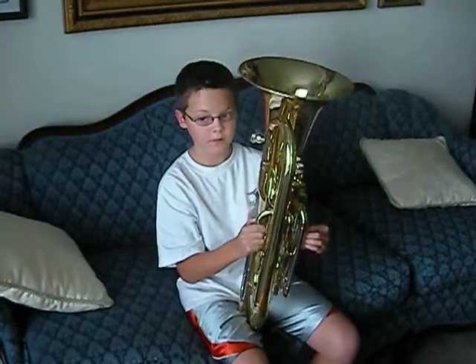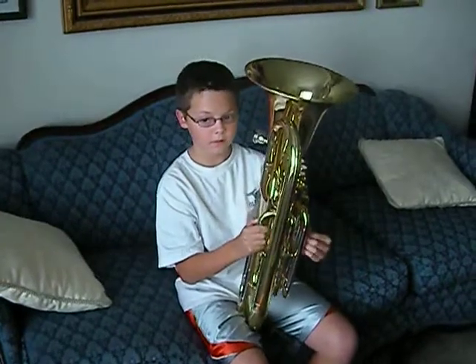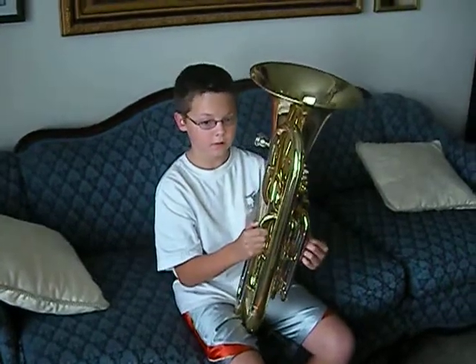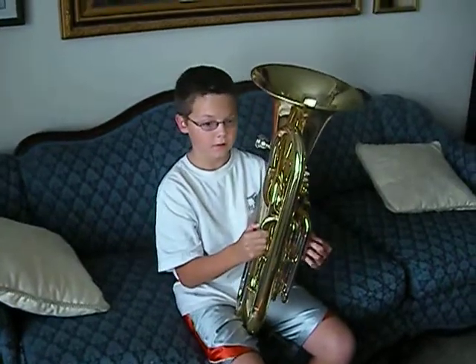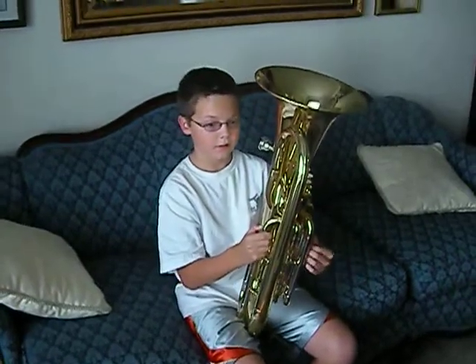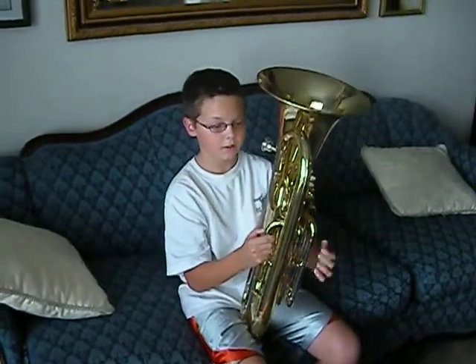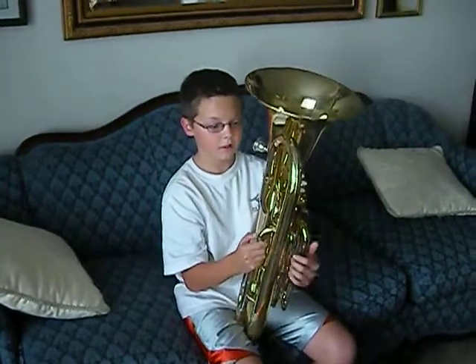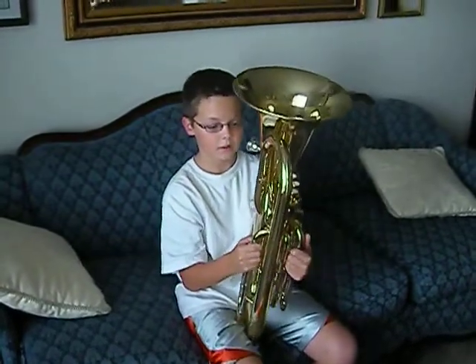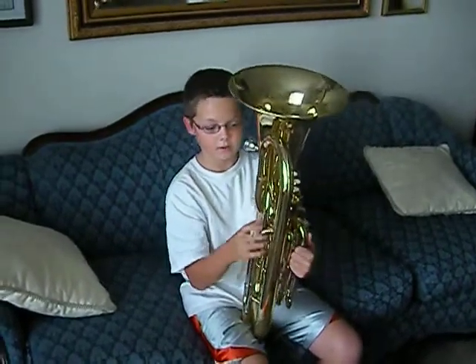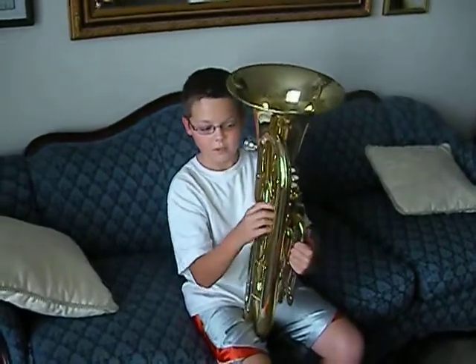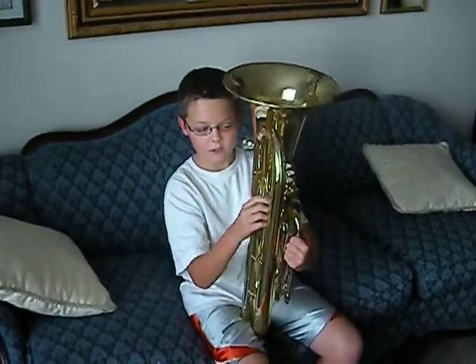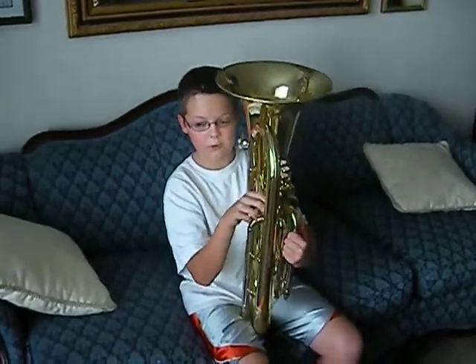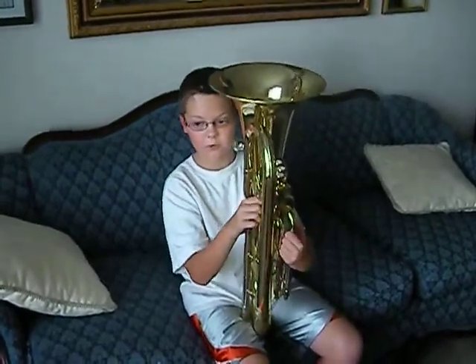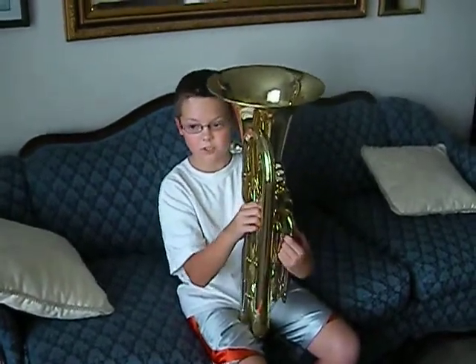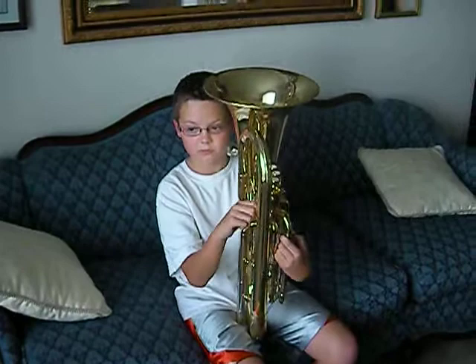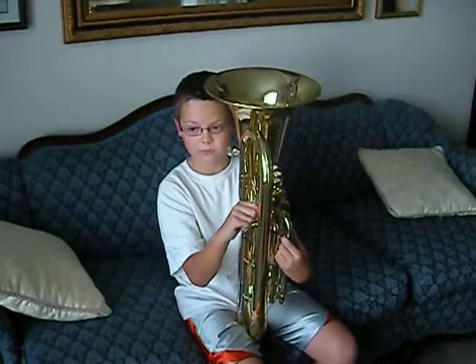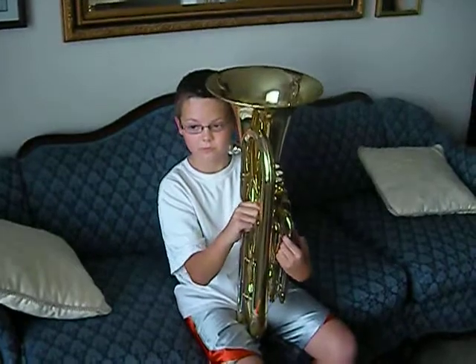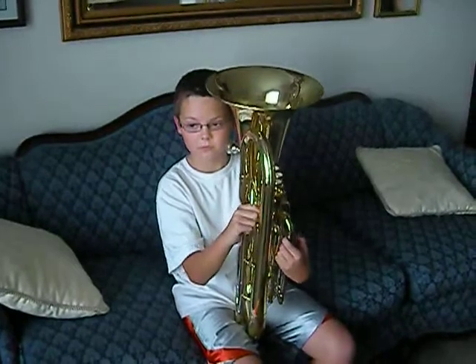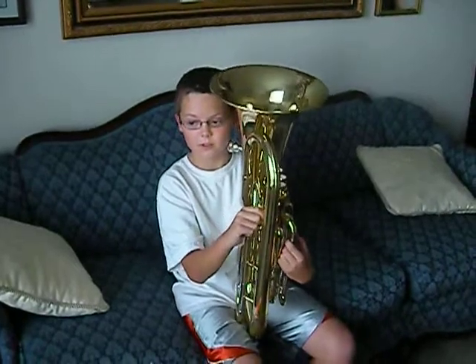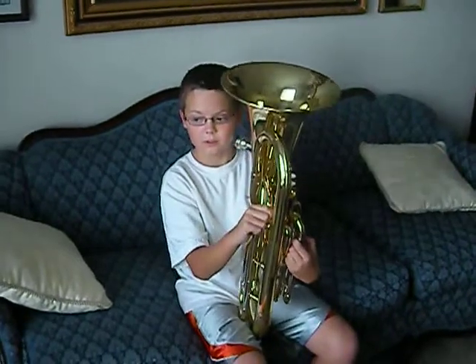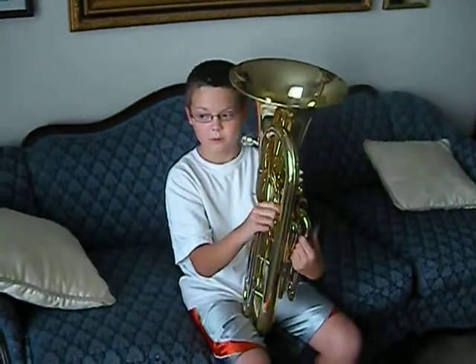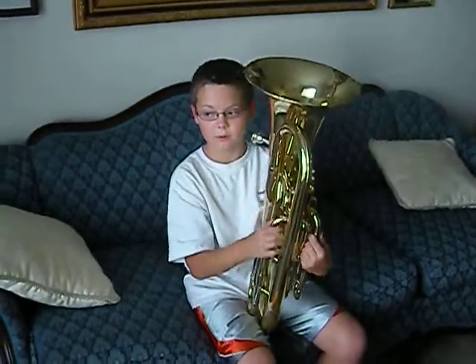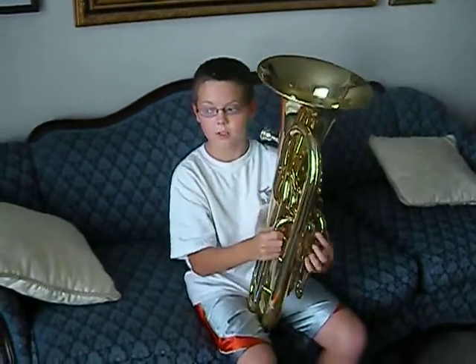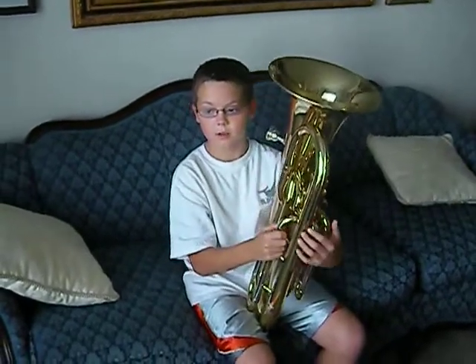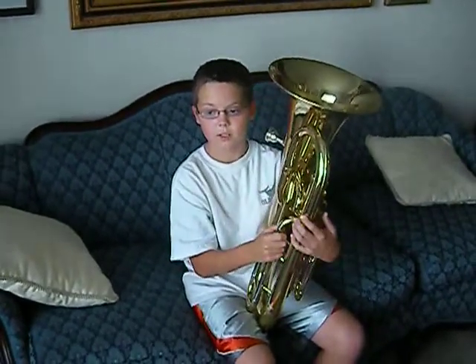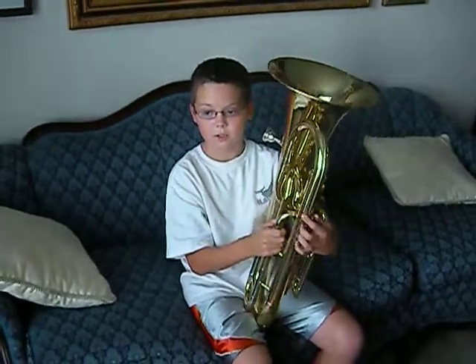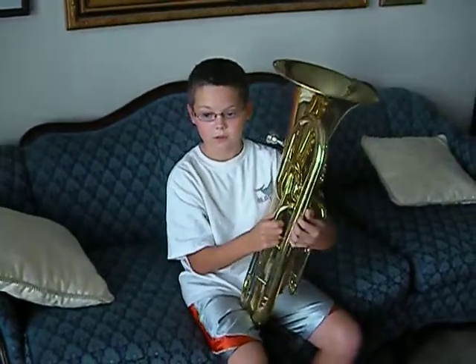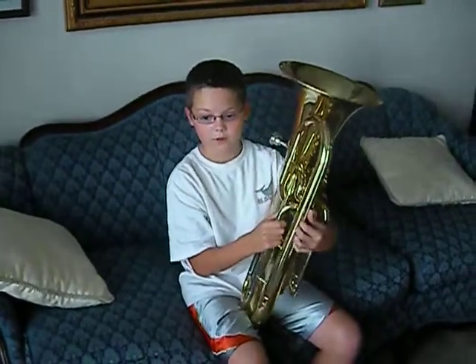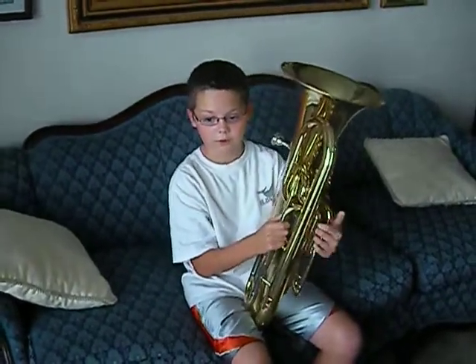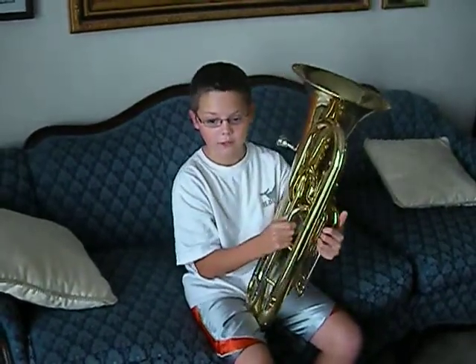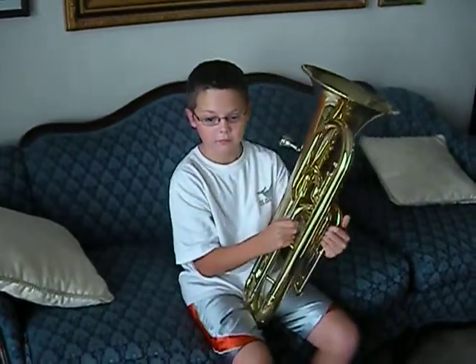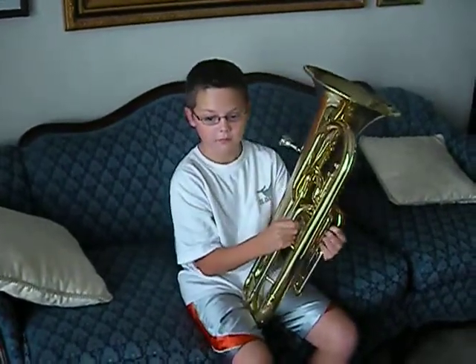First day of the third week, cool. What did you learn today? Two new notes. Okay, let me hear those notes. You want me to play the three notes I already know? Yes.